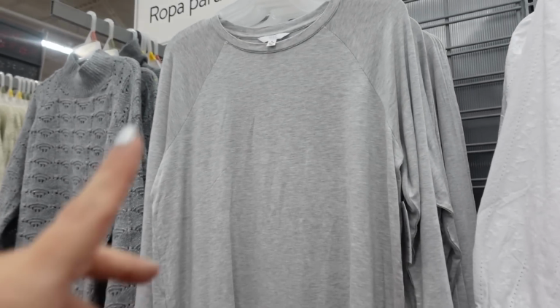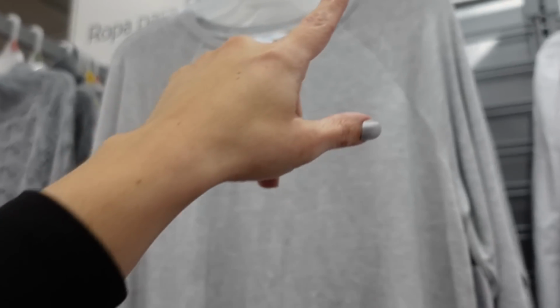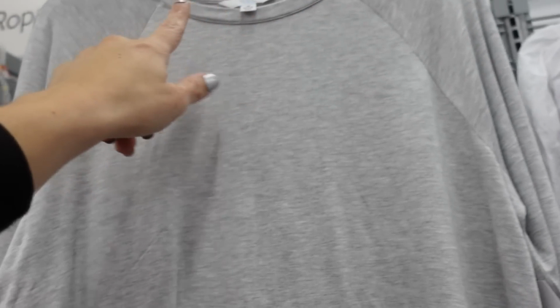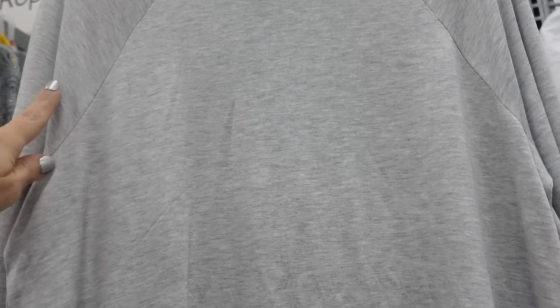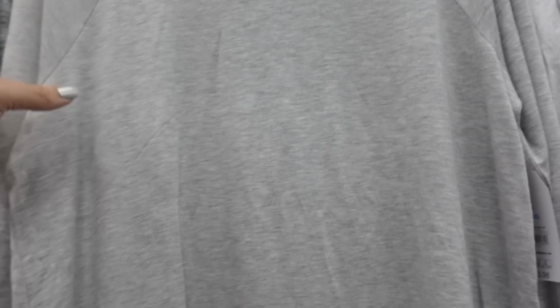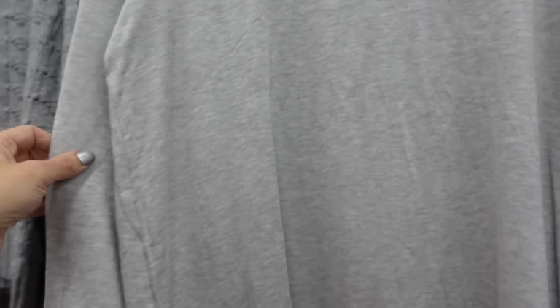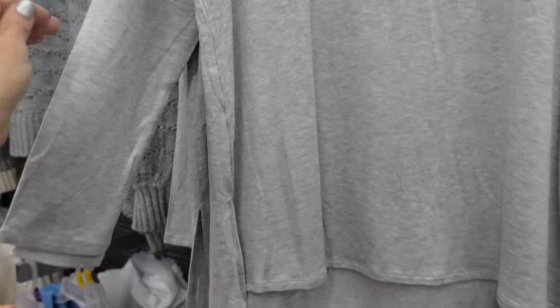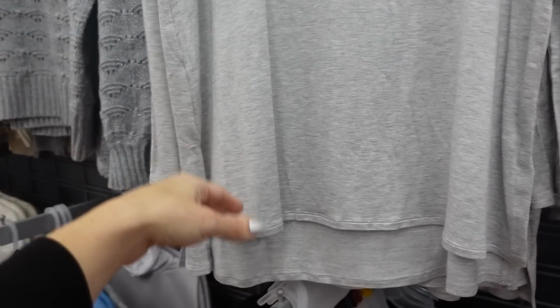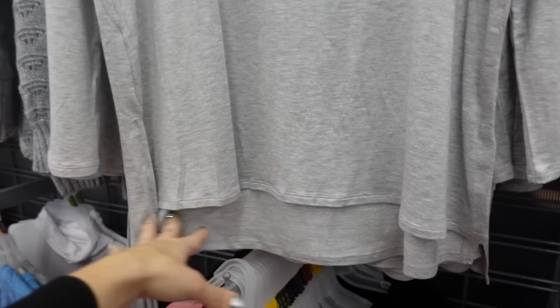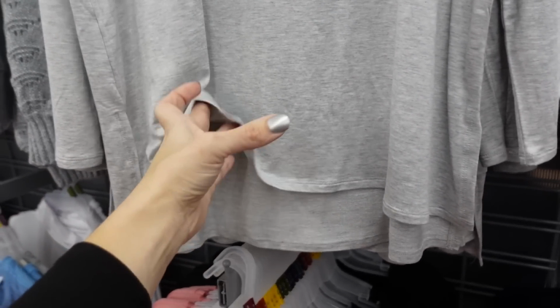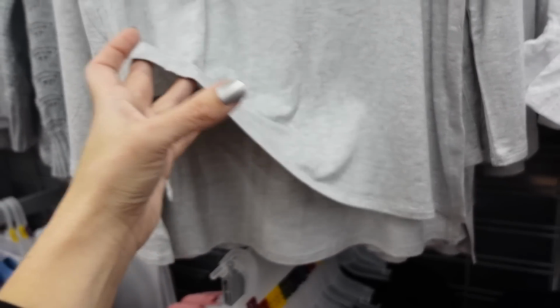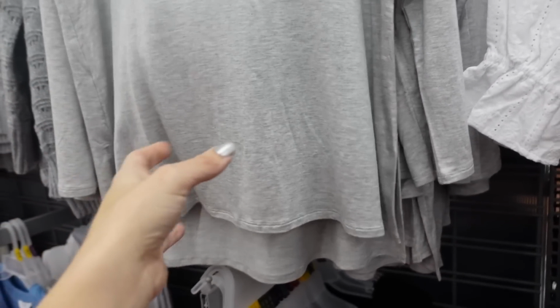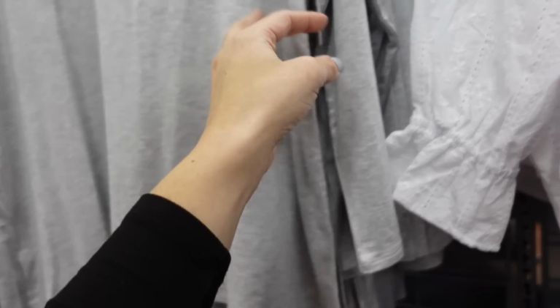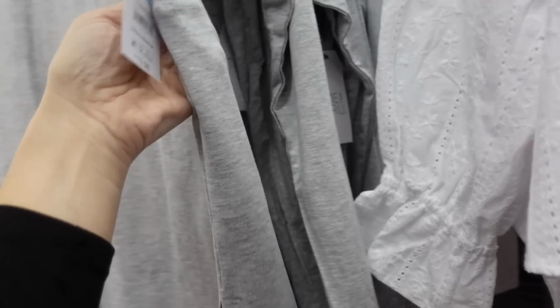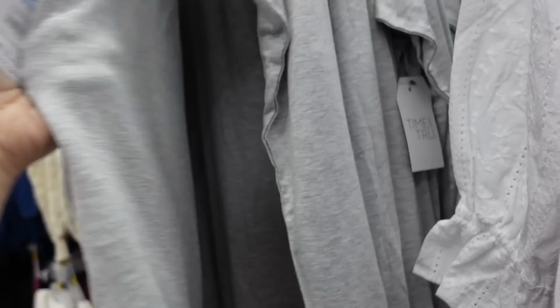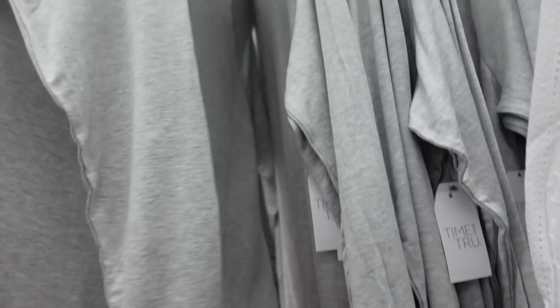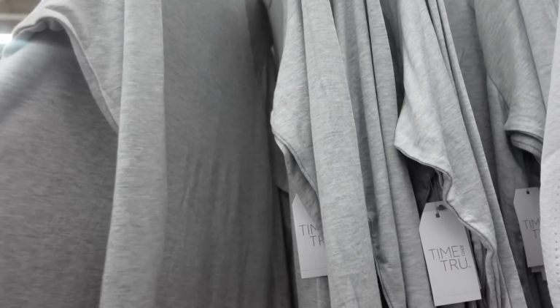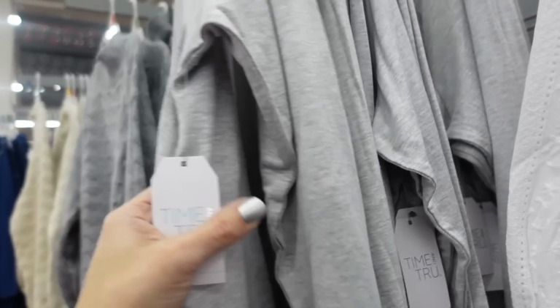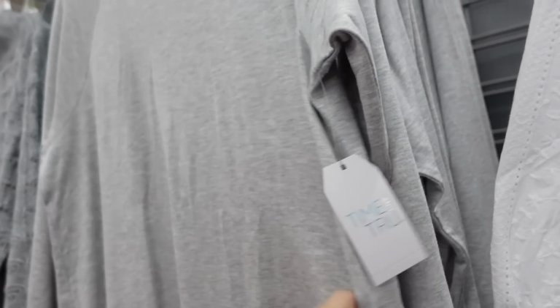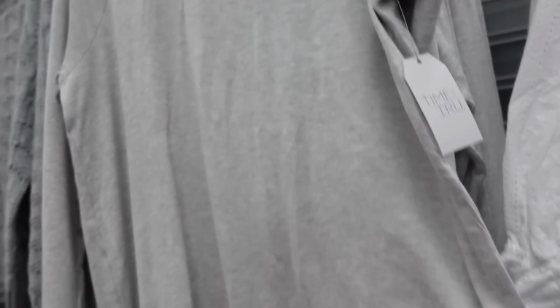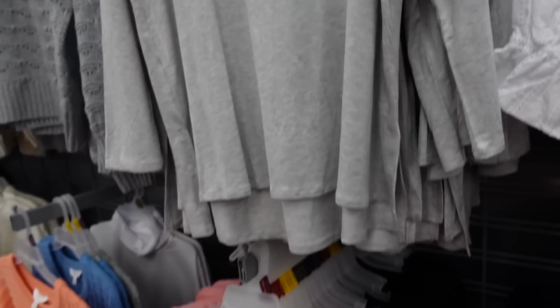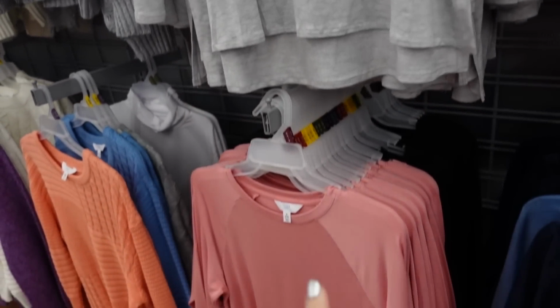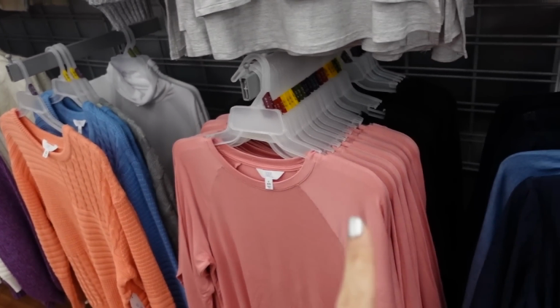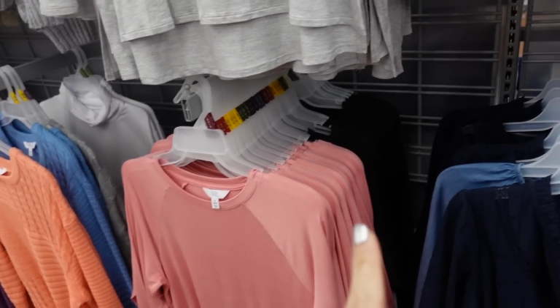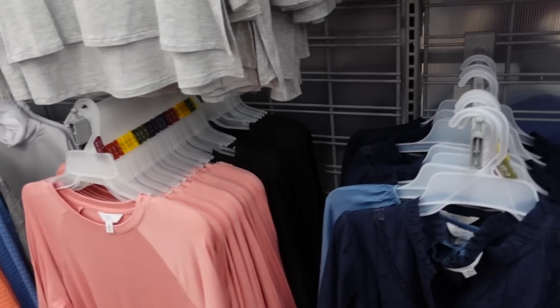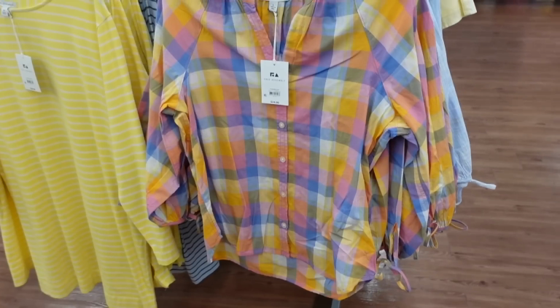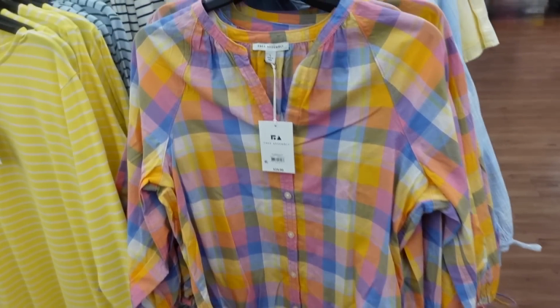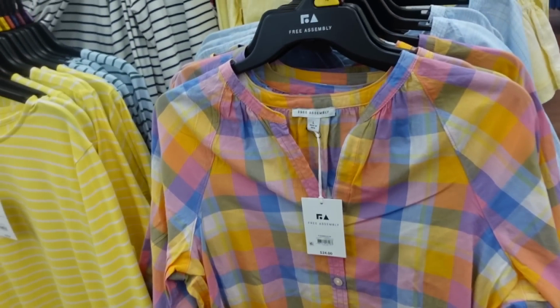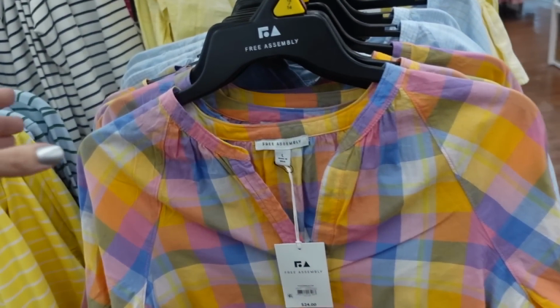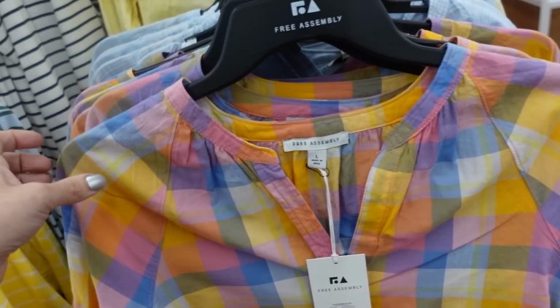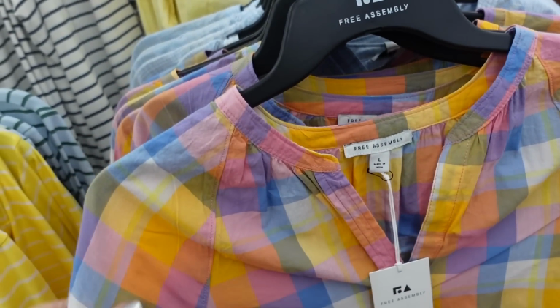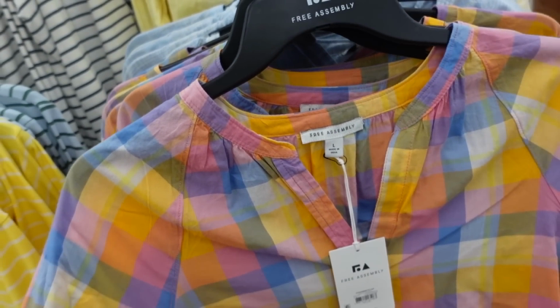Also seeing new long sleeve tees from Time and True — higher neckline, same detail, fitted through the wrist, some length in the back with a slit. $13.98 in gray, also comes in pink and black.